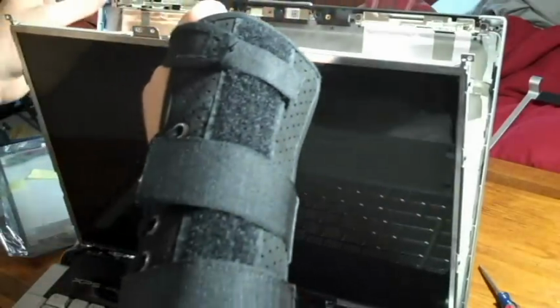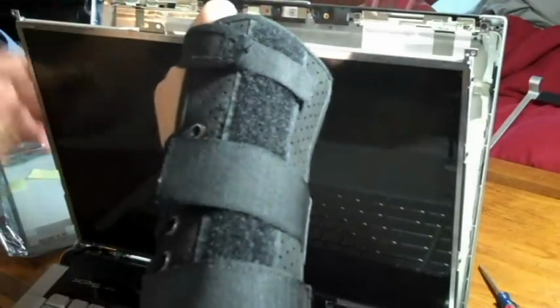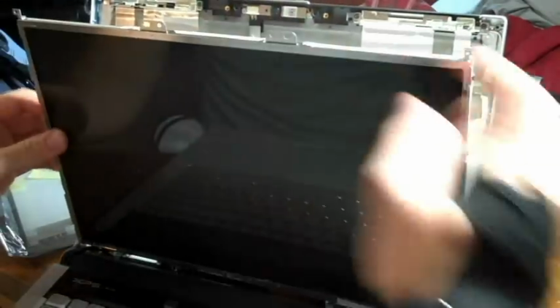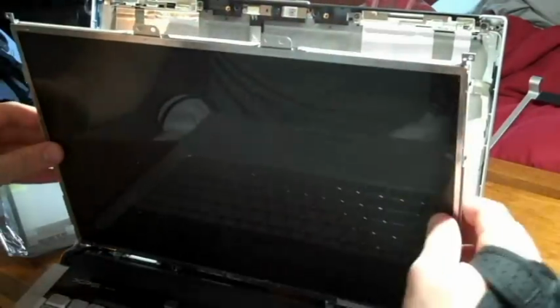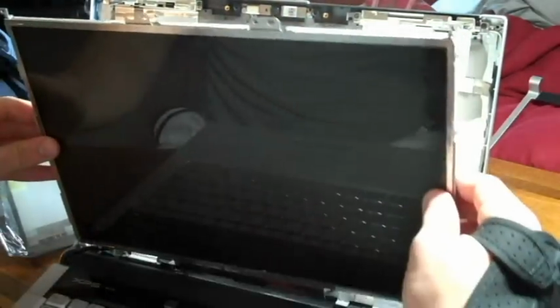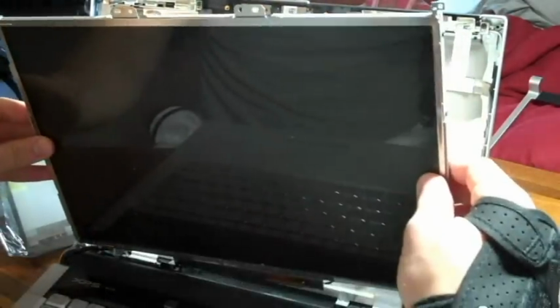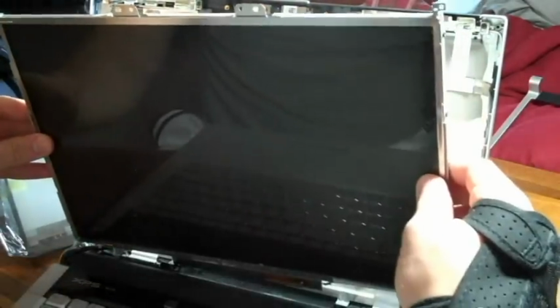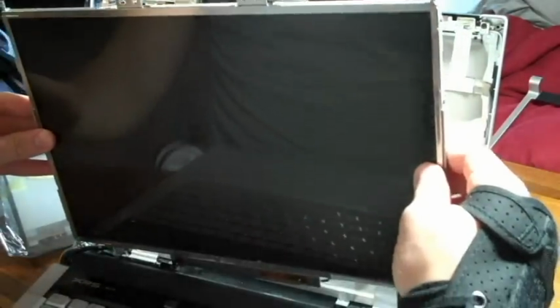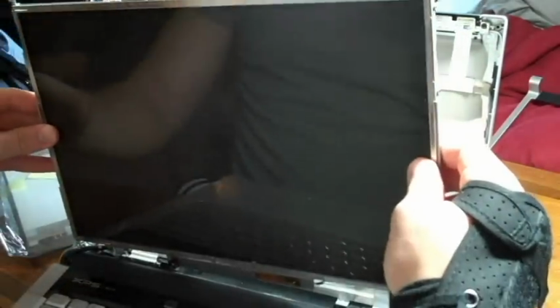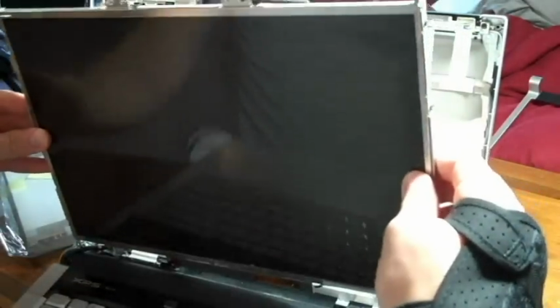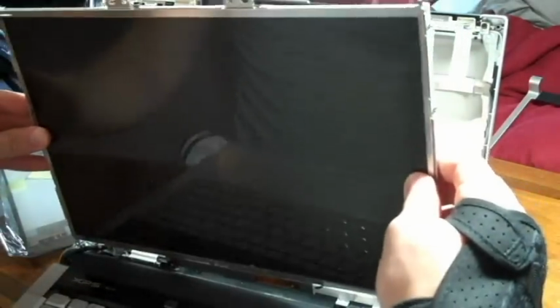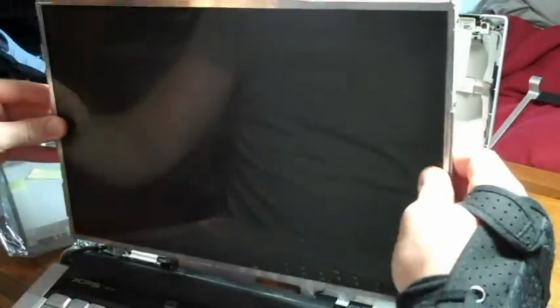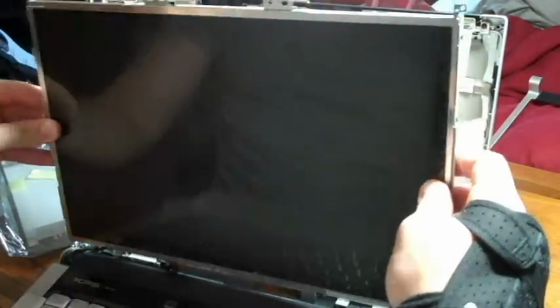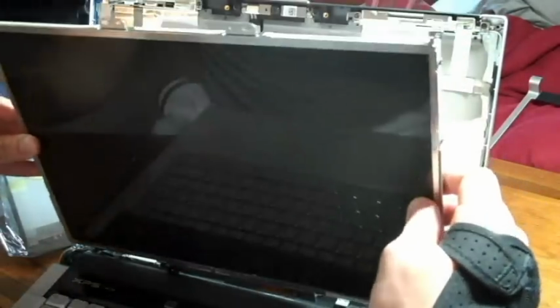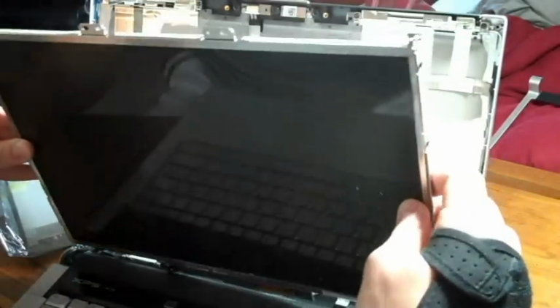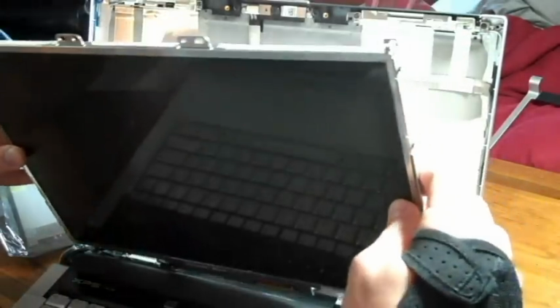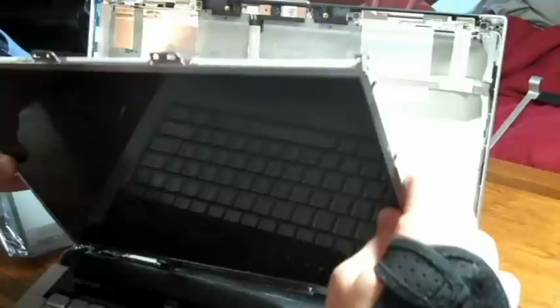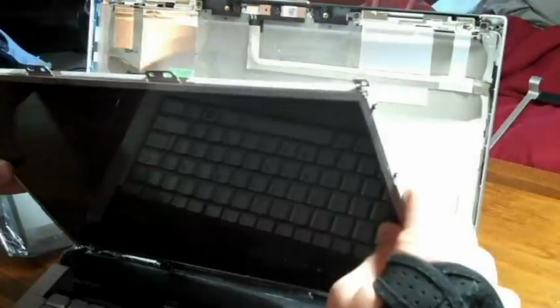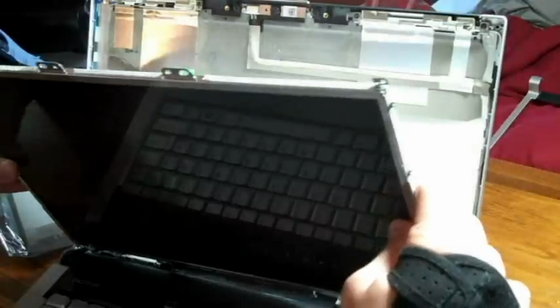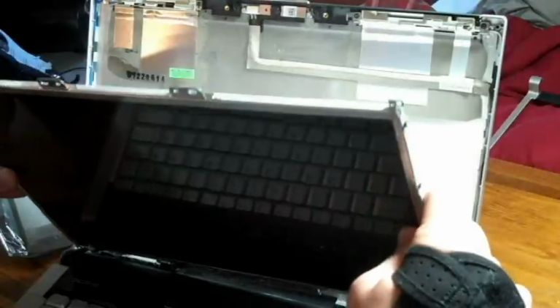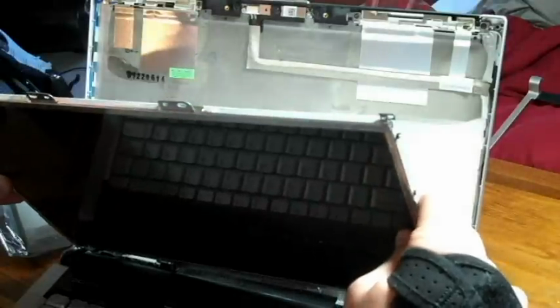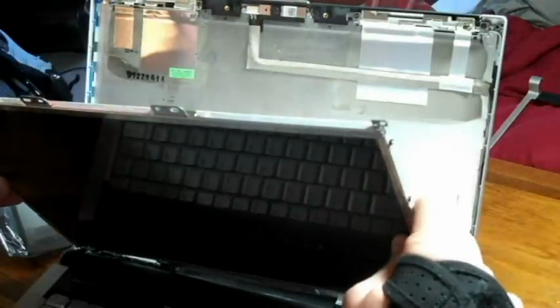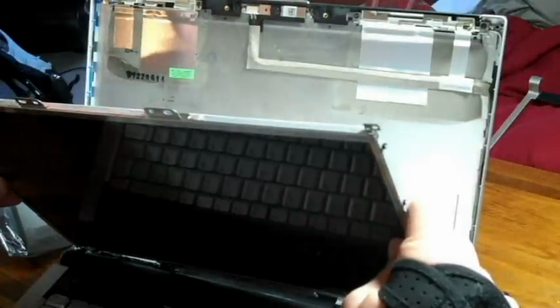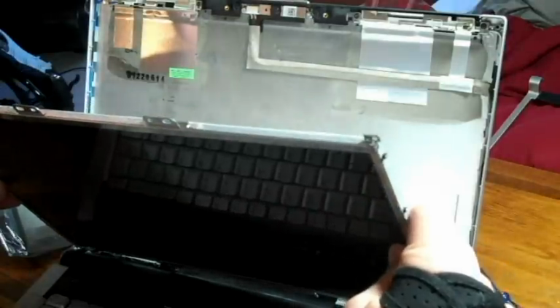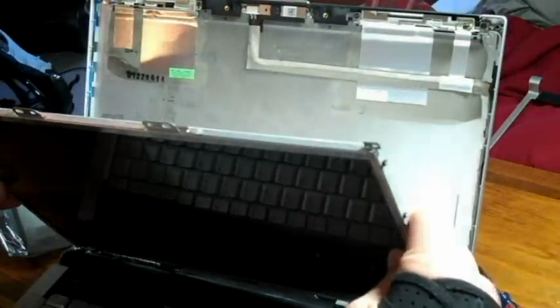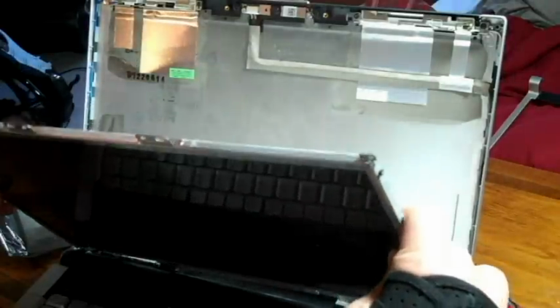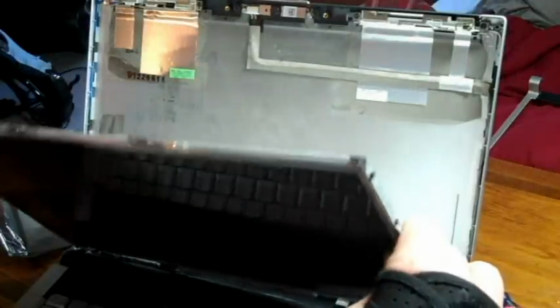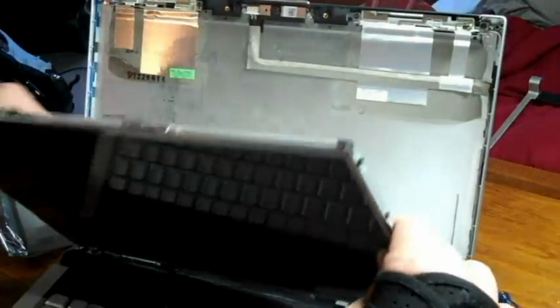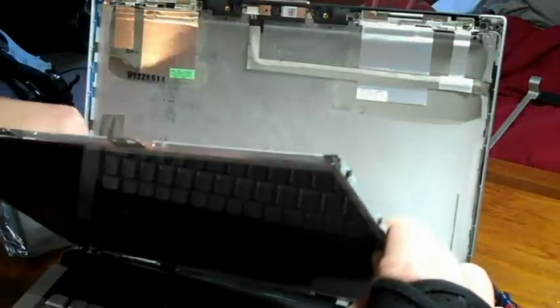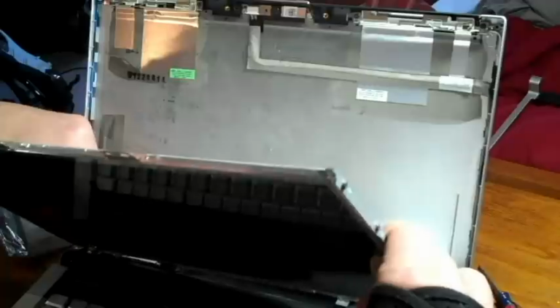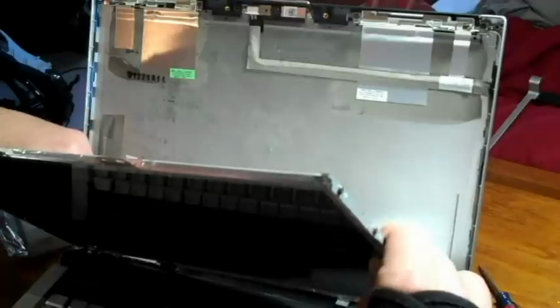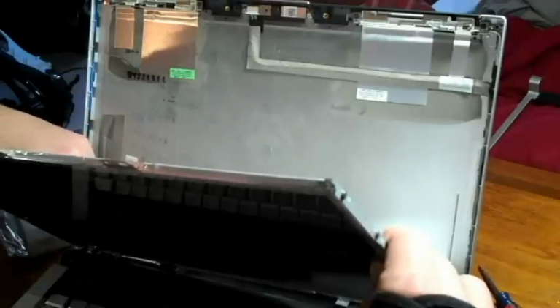Alright, once you have those screws undone, you're going to pull this away a little bit.